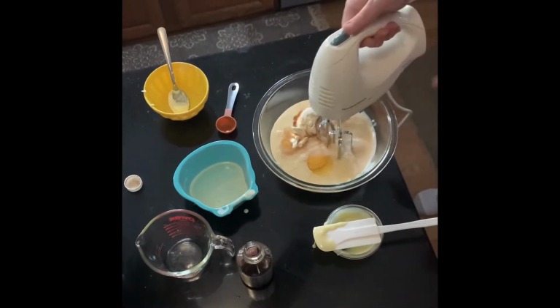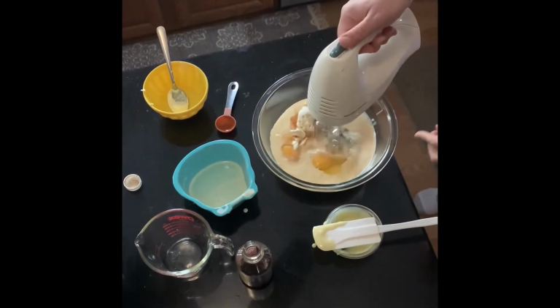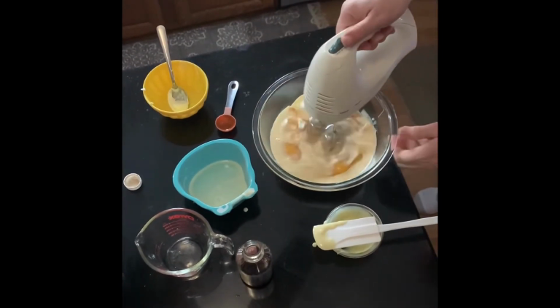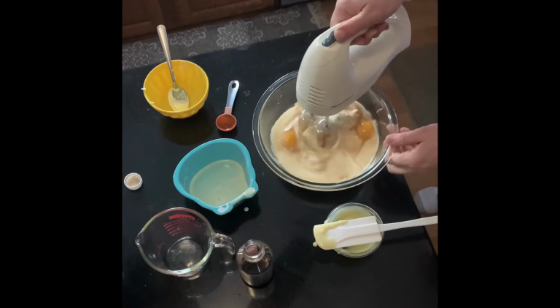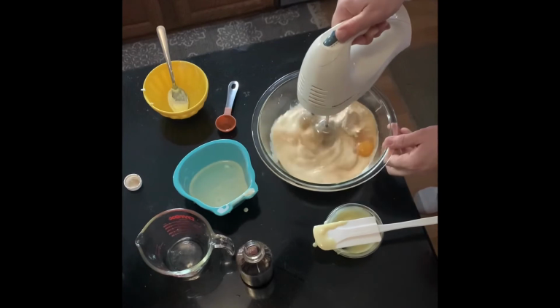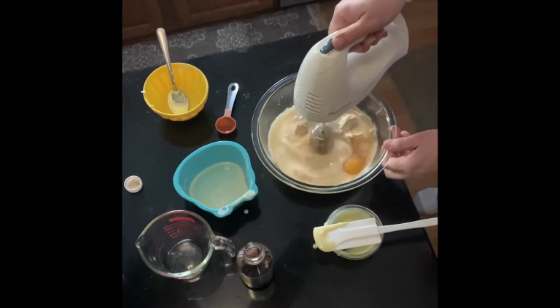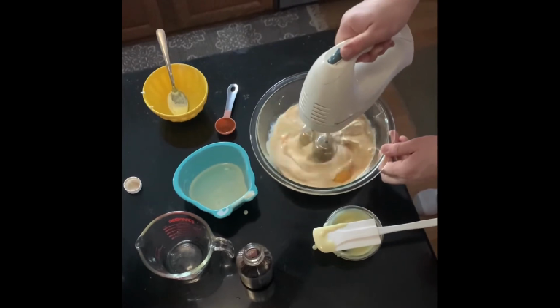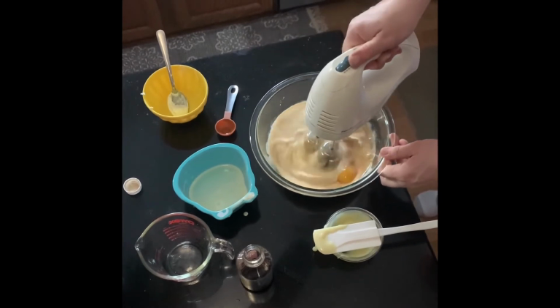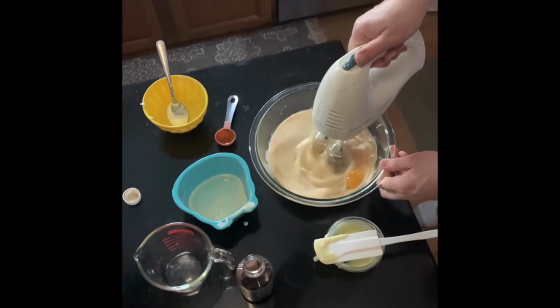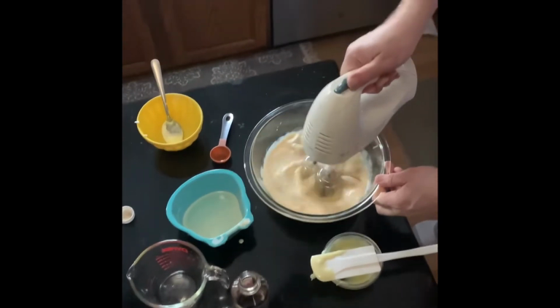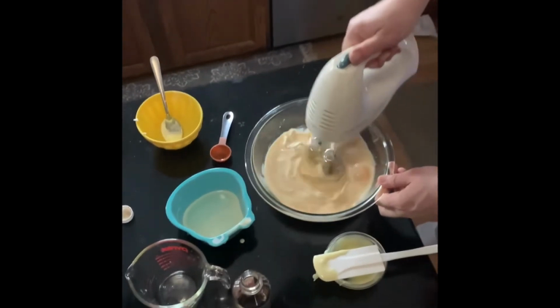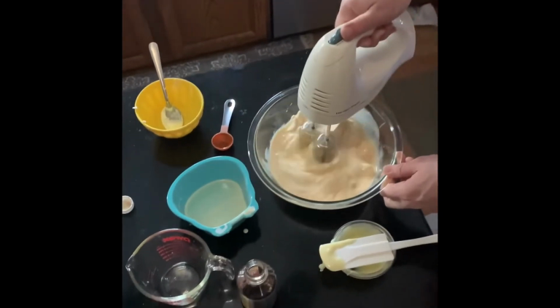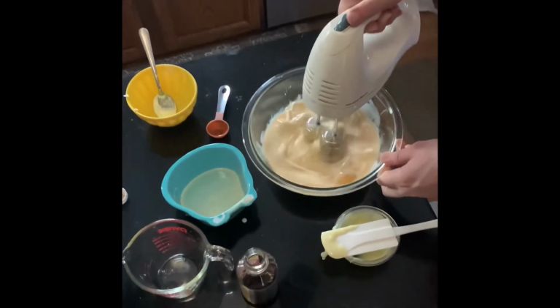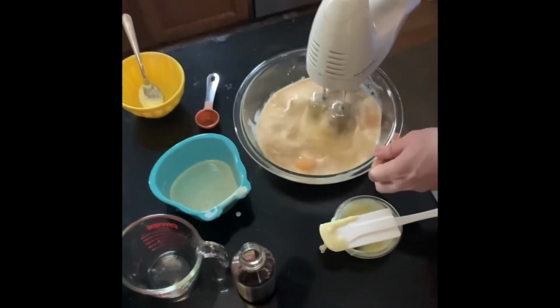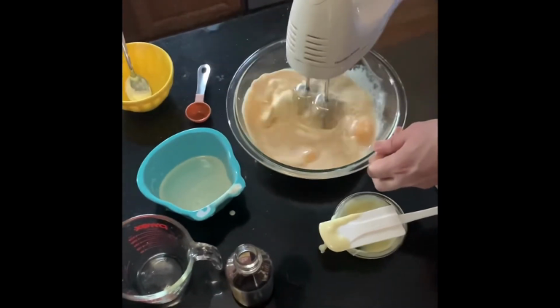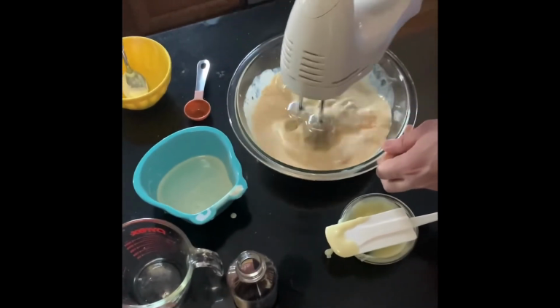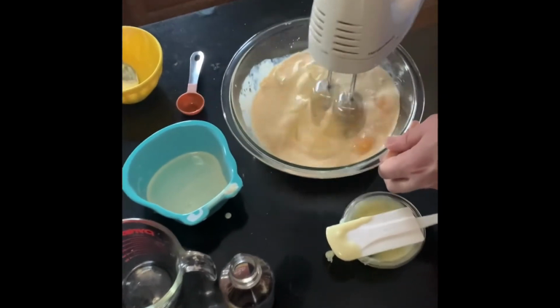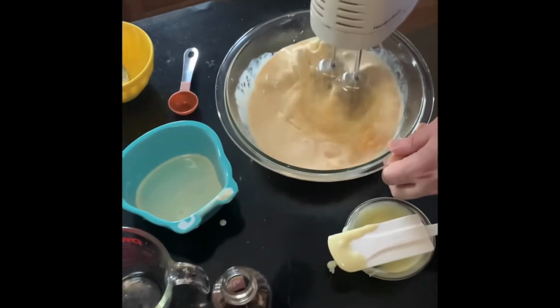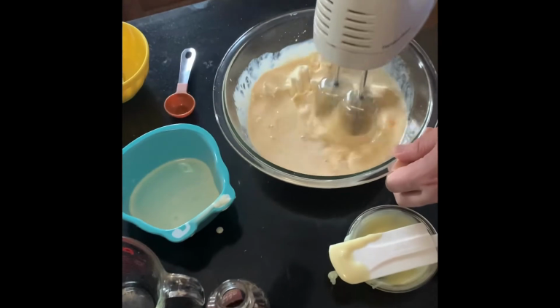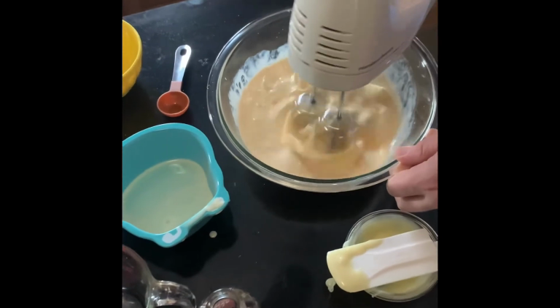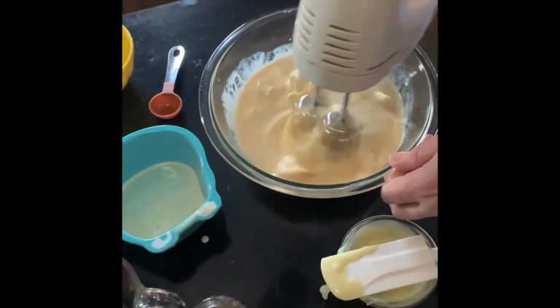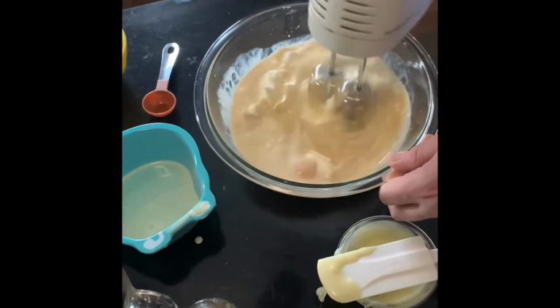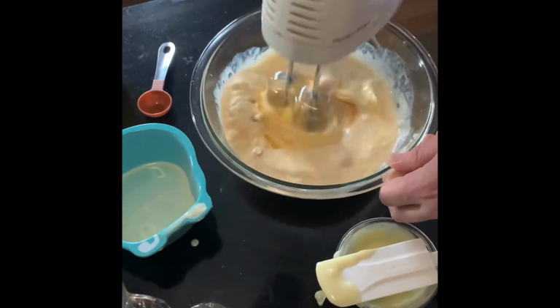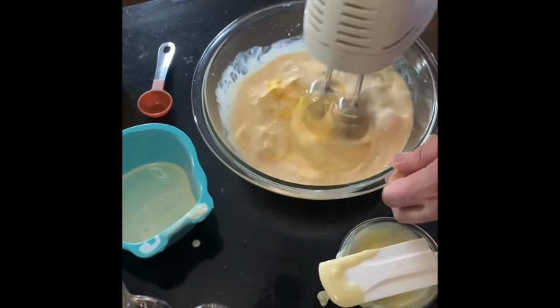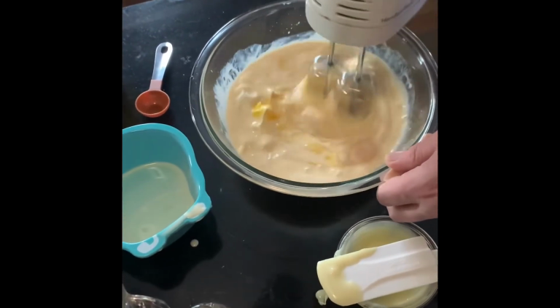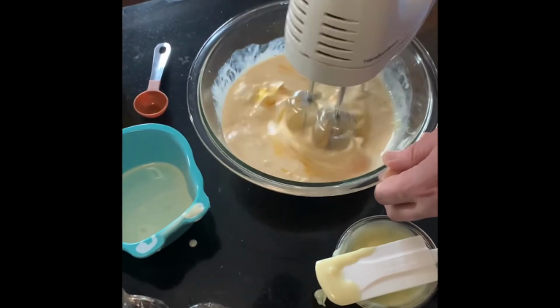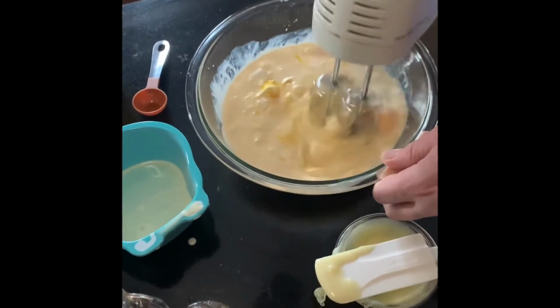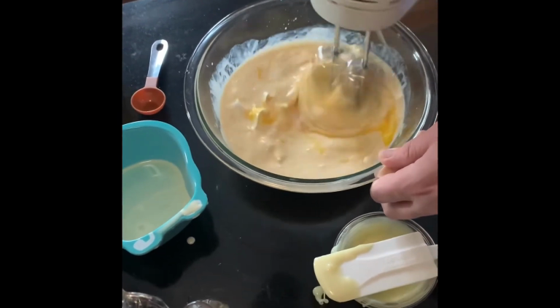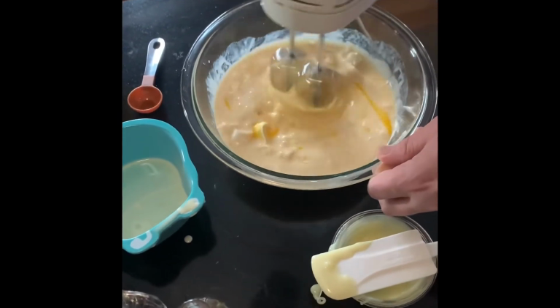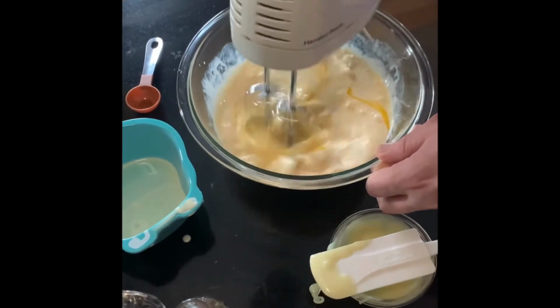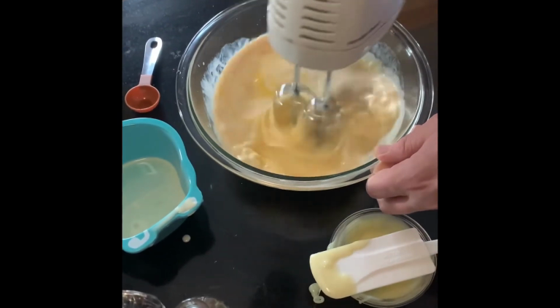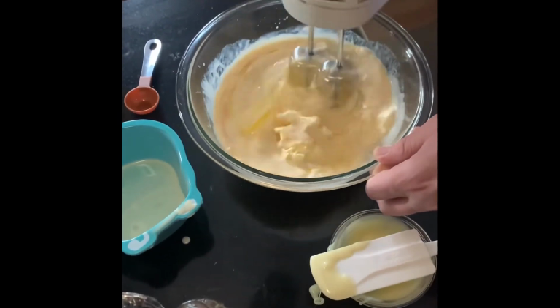You're going to beat that all together until you get a nice smooth, consistent texture. Make sure you beat that really well.